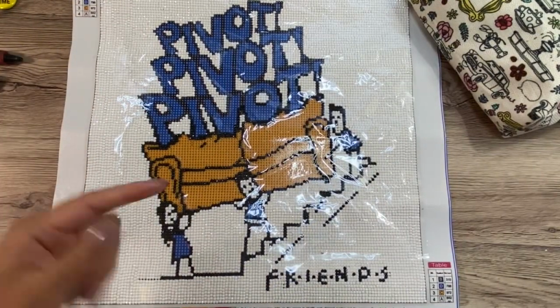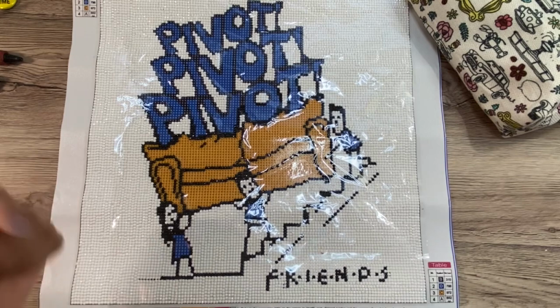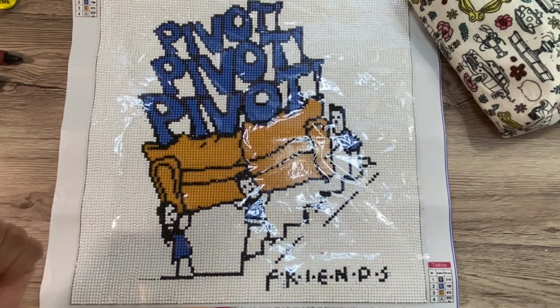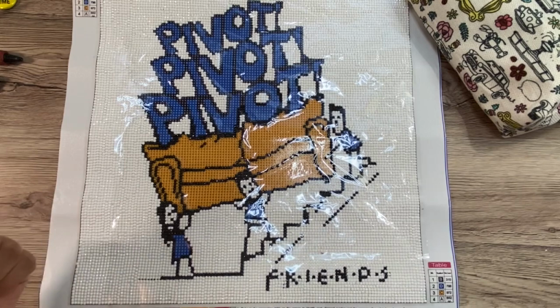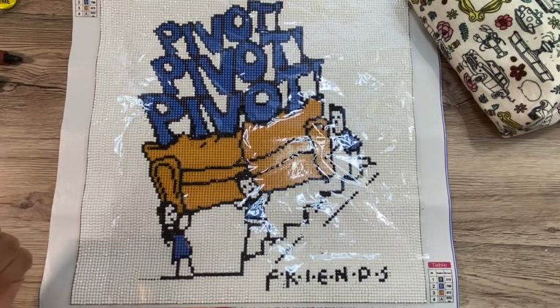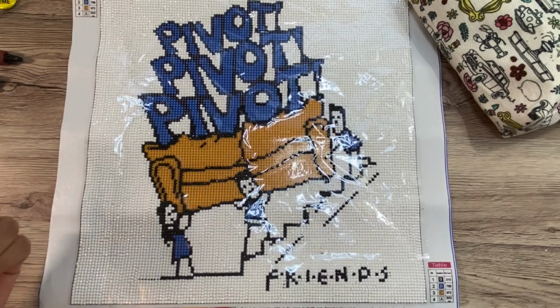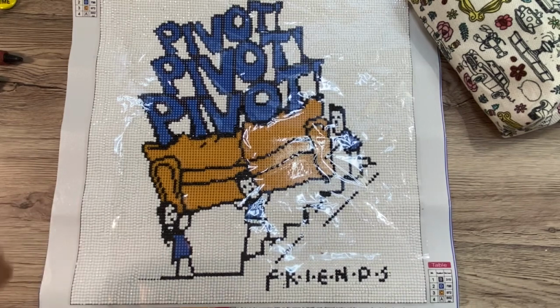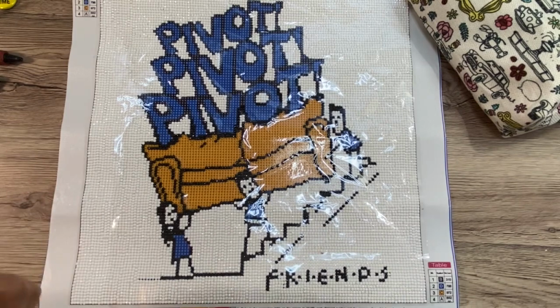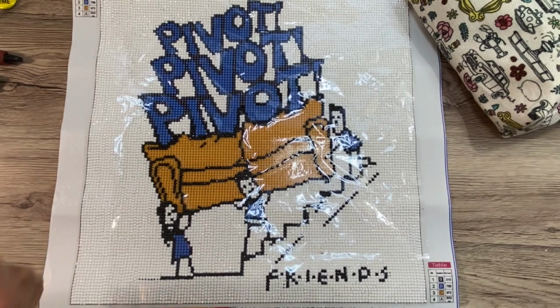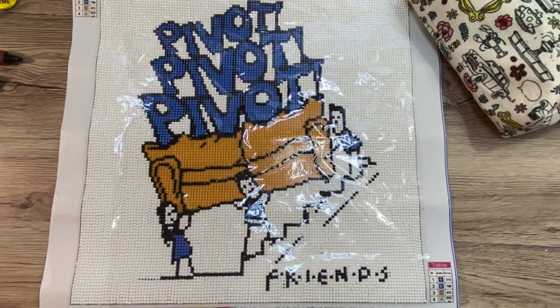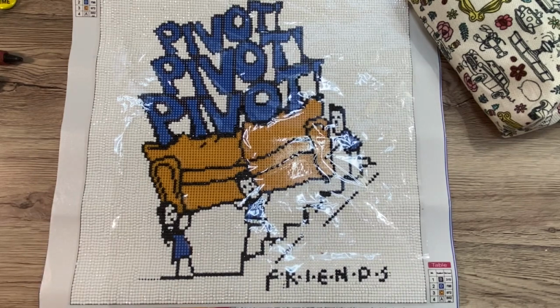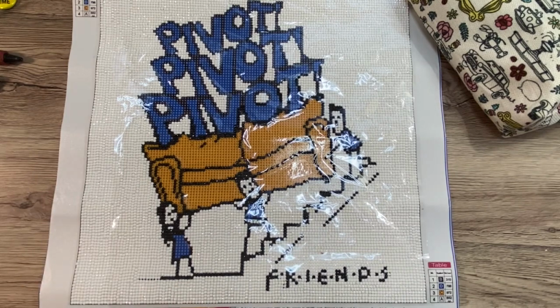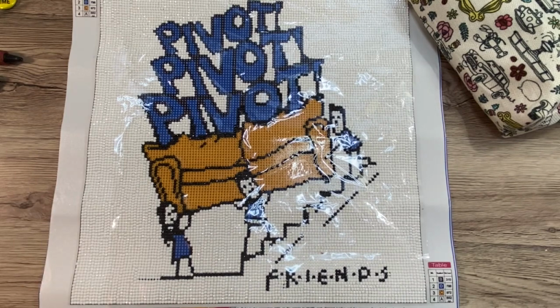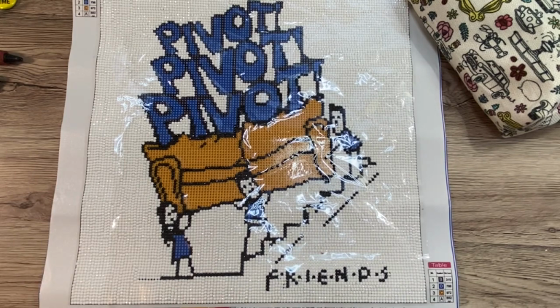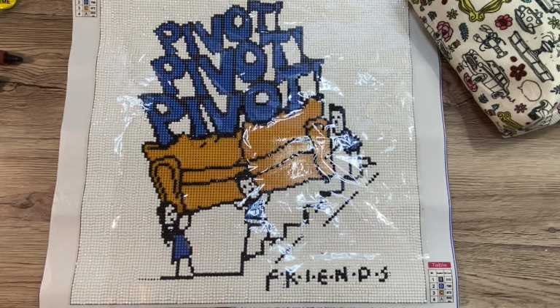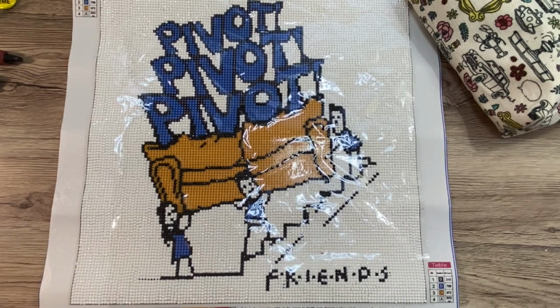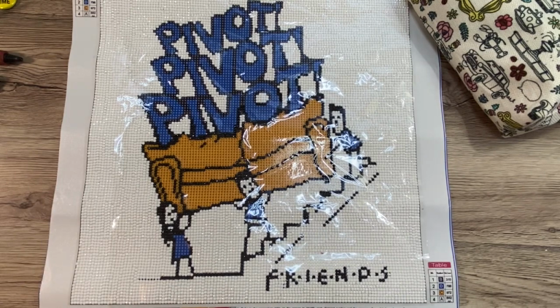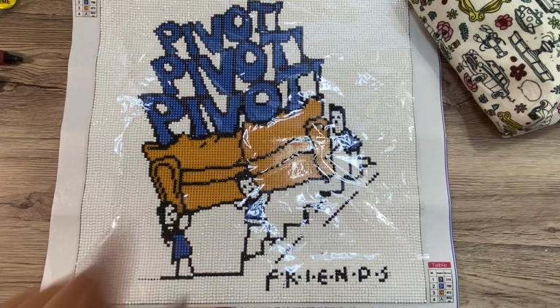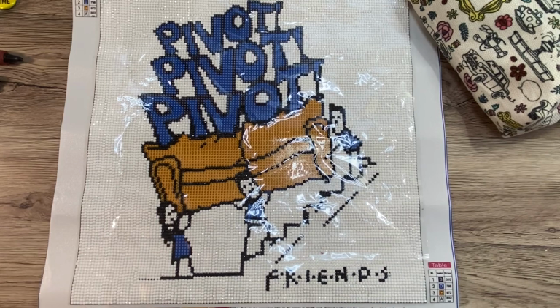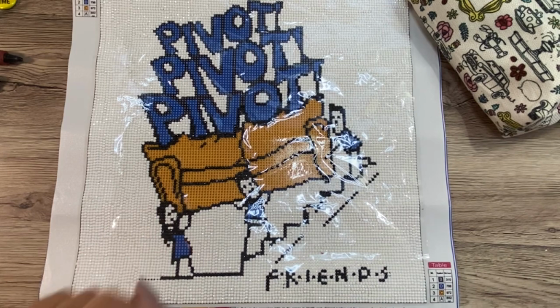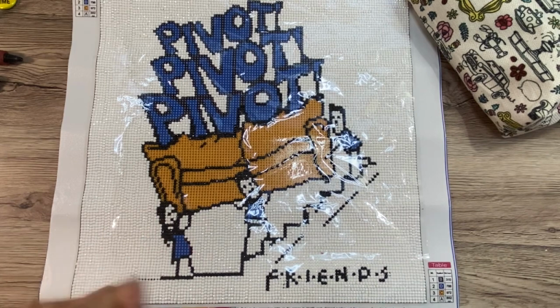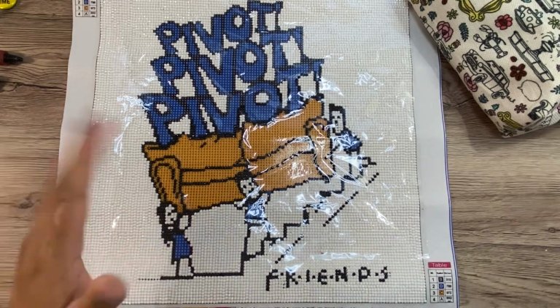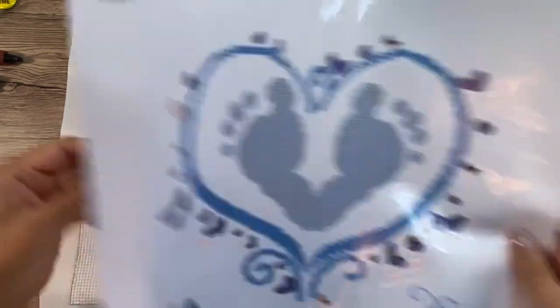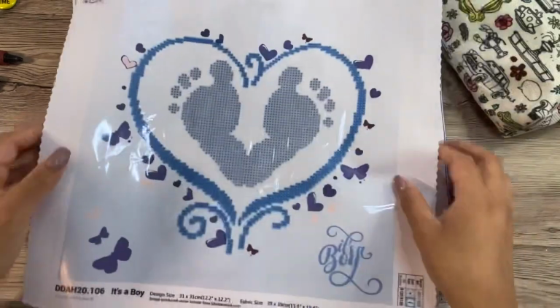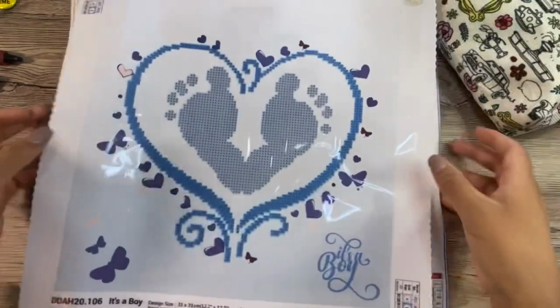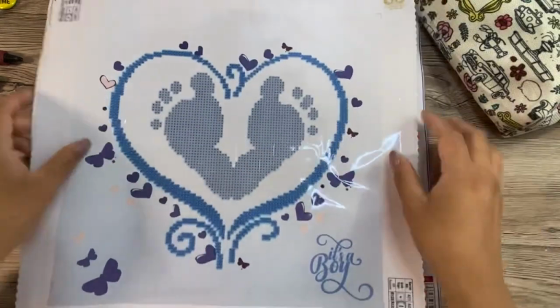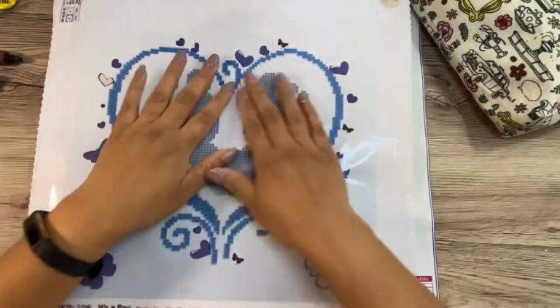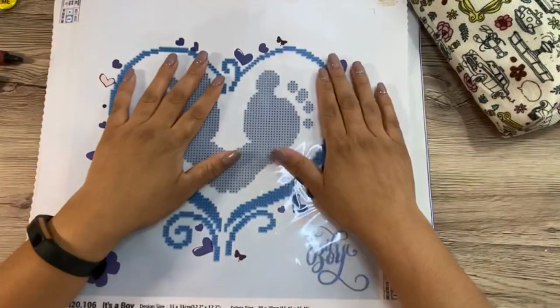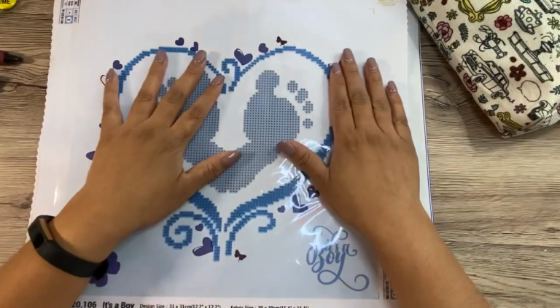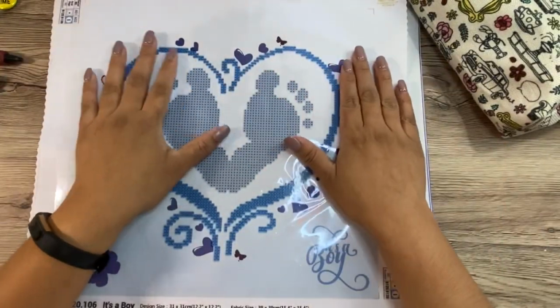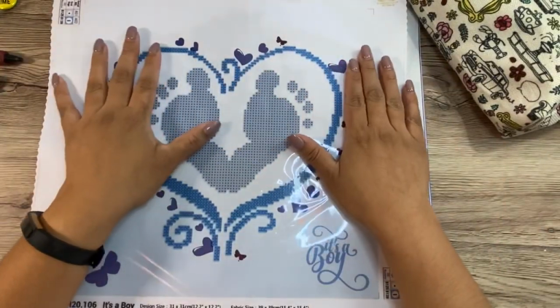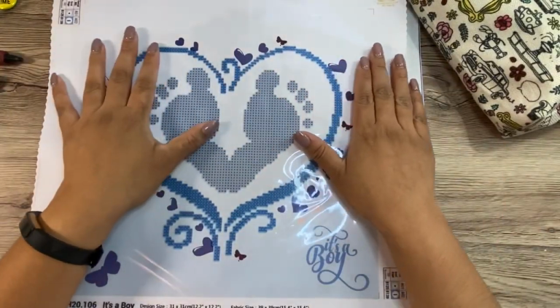Both of these are for the Snacks with Friends event that I'm doing with Jenny the Uncrafty Crafter. I'm going to link her whip and chat for this week down below so you can go check that out, because you're going to want to check that out. So these are the two diamond paintings that I'm taking.